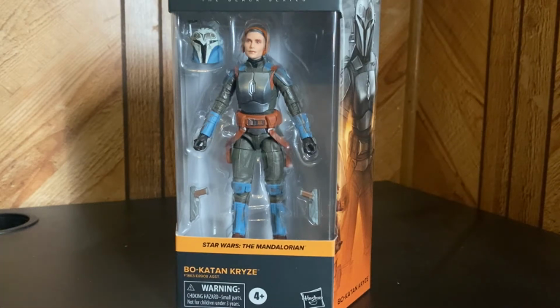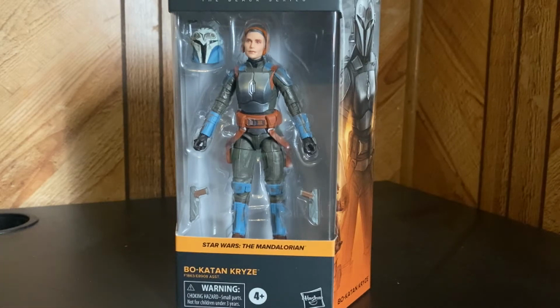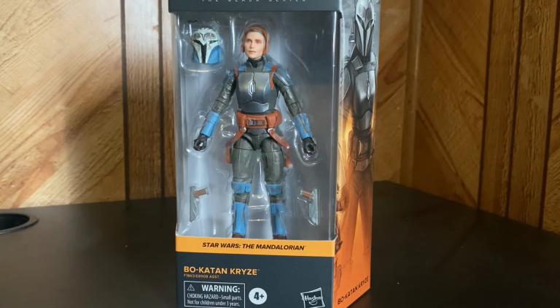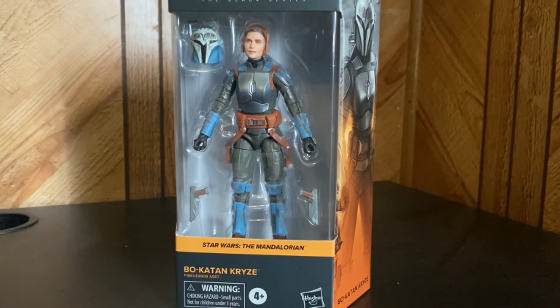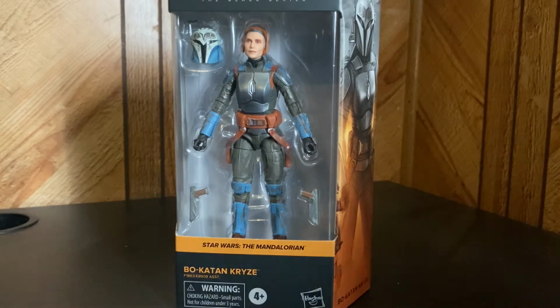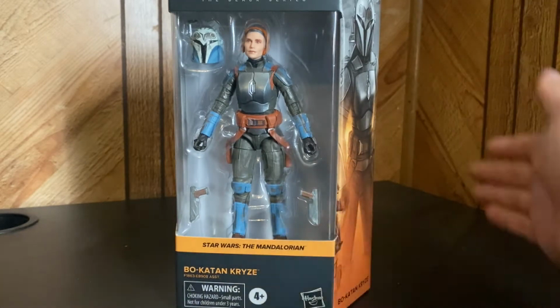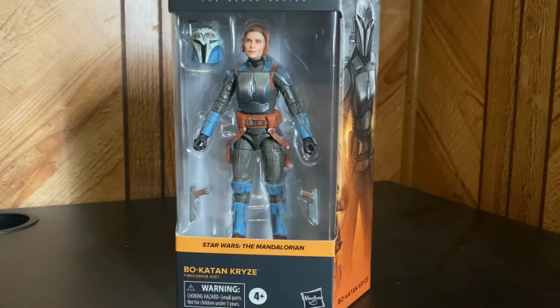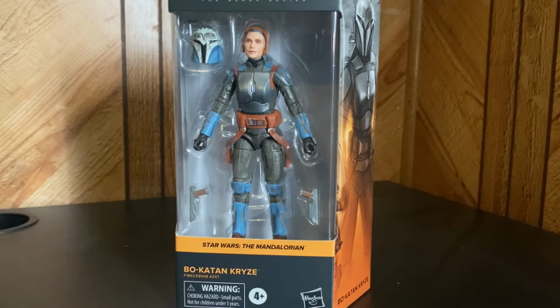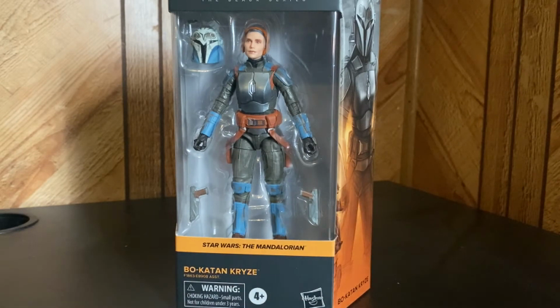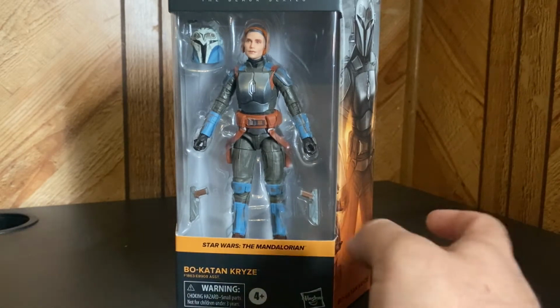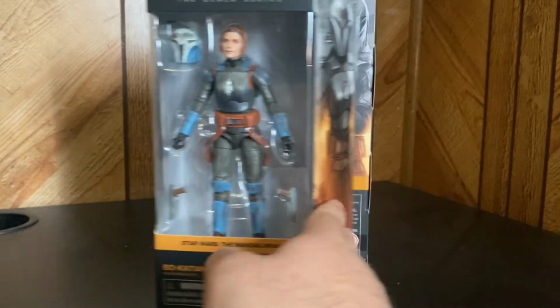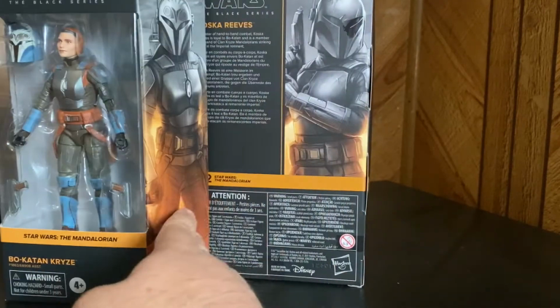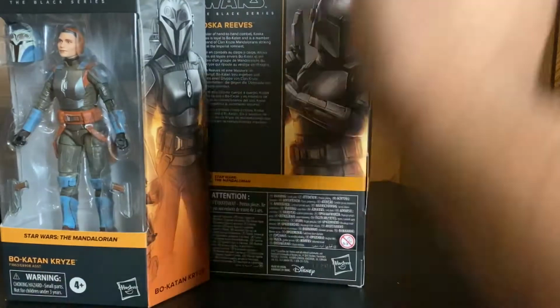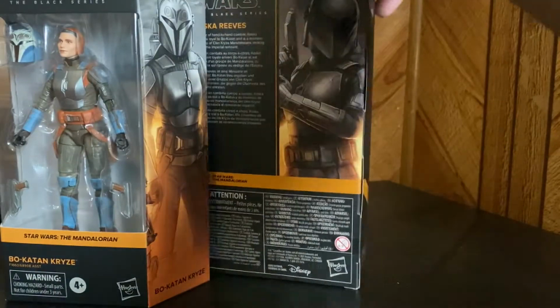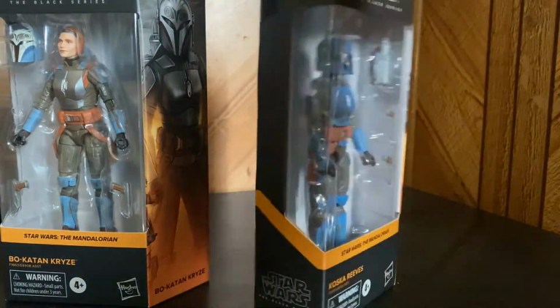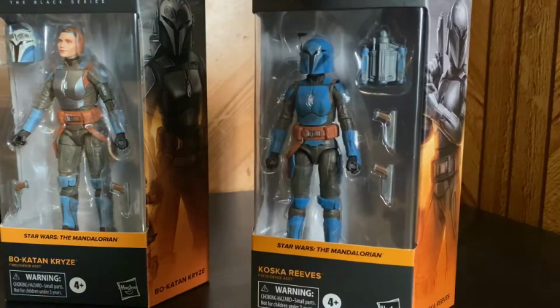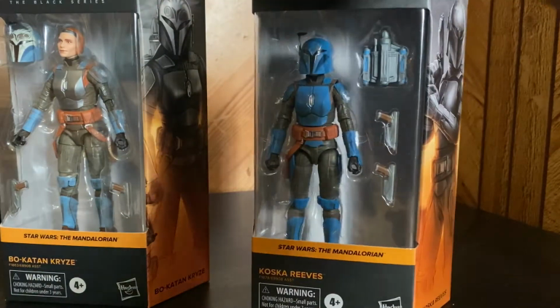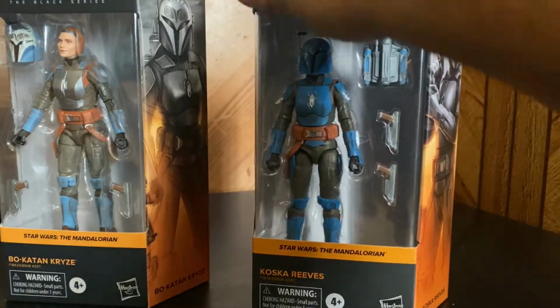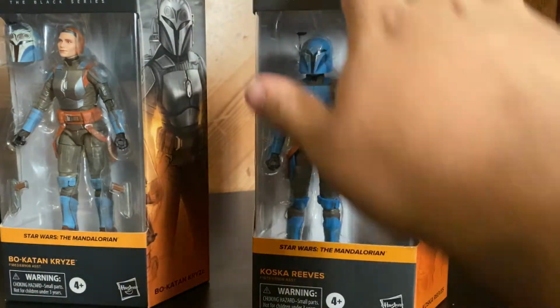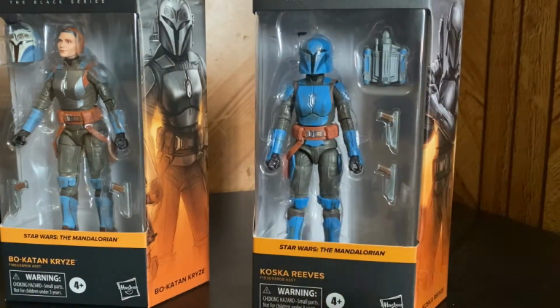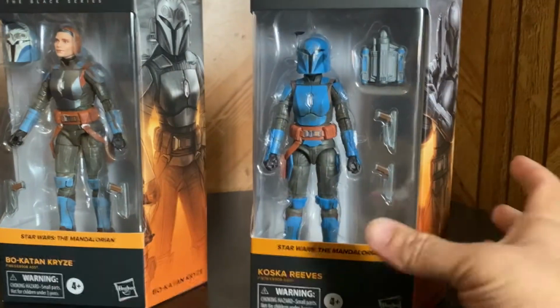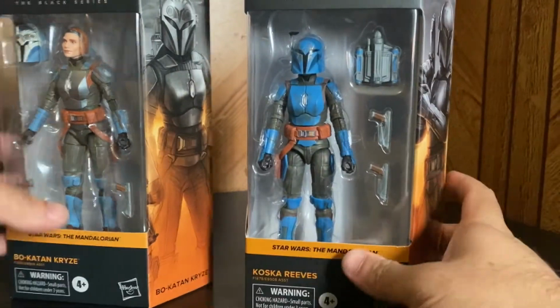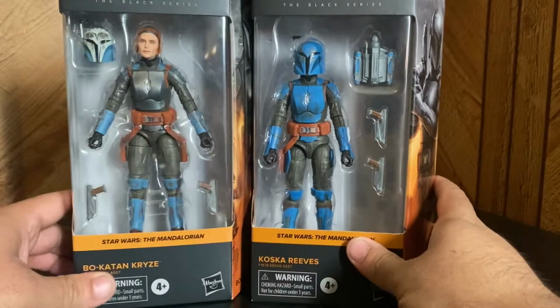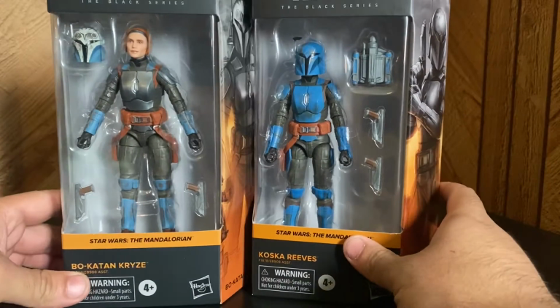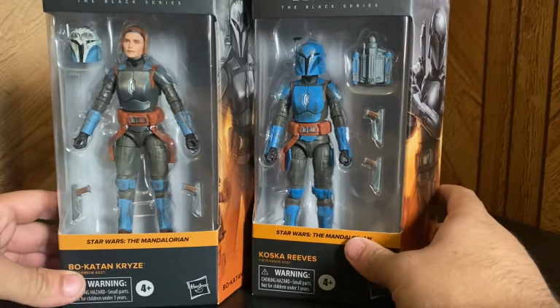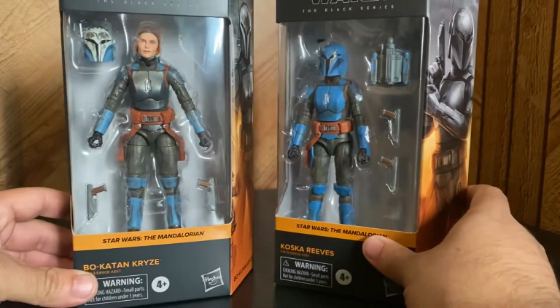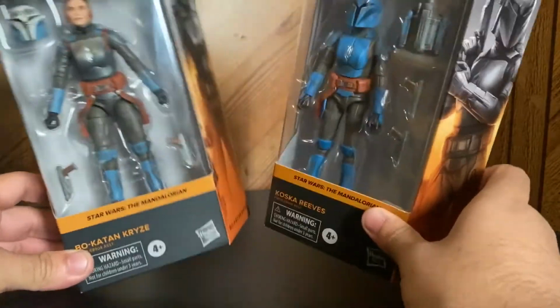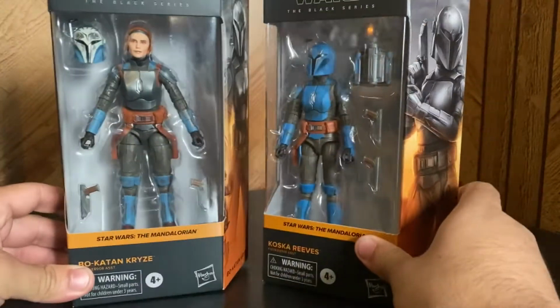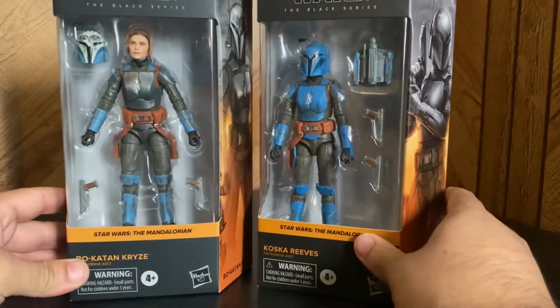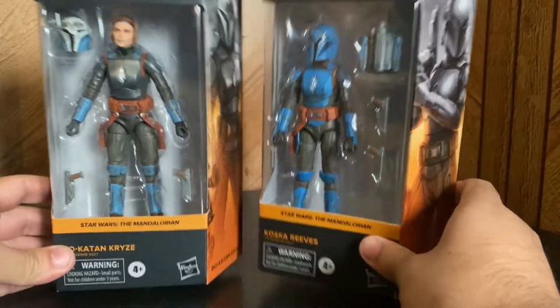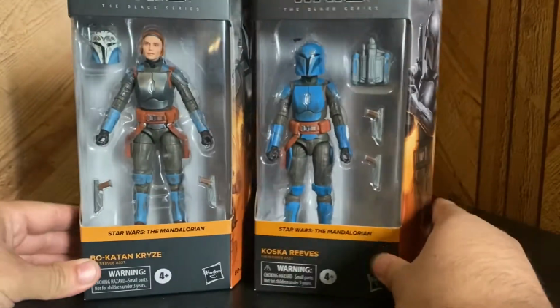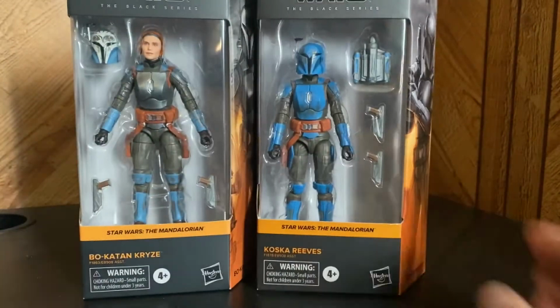Y'all, it's your boy back in the corner once again bringing you a double feature! We're gonna look at both of these ladies today.